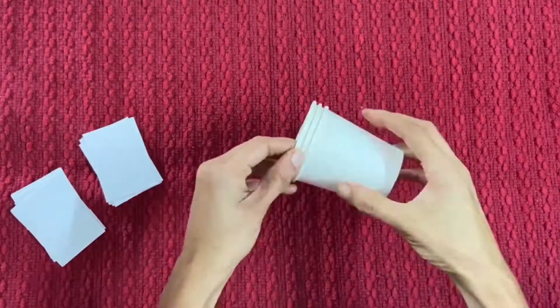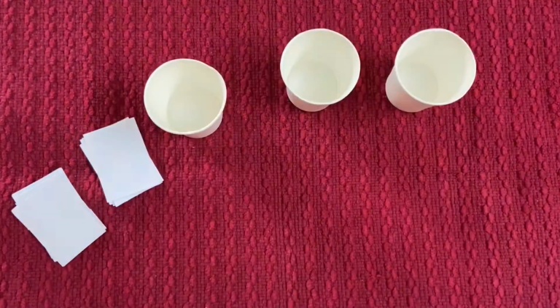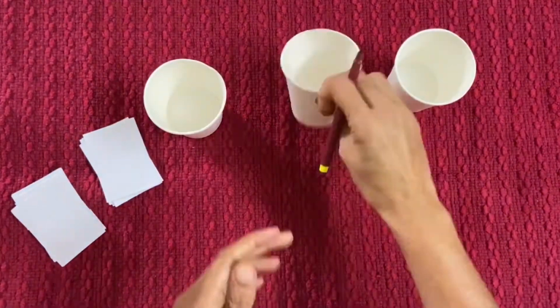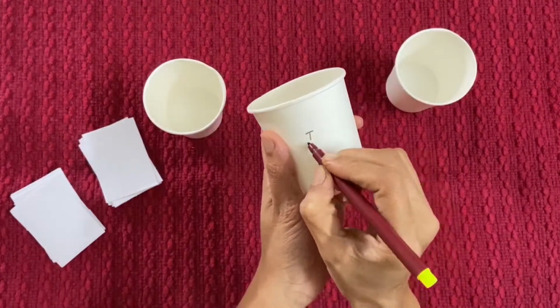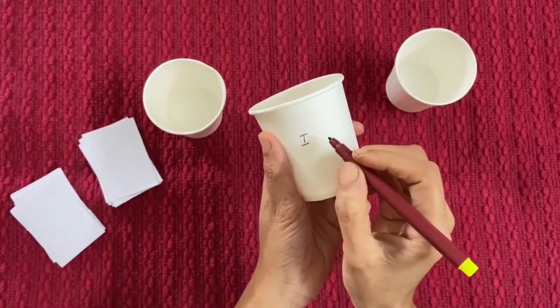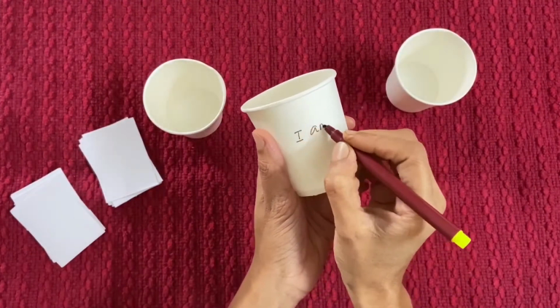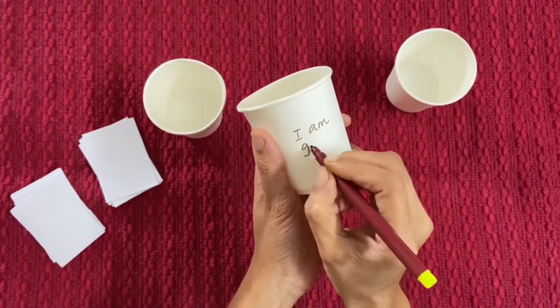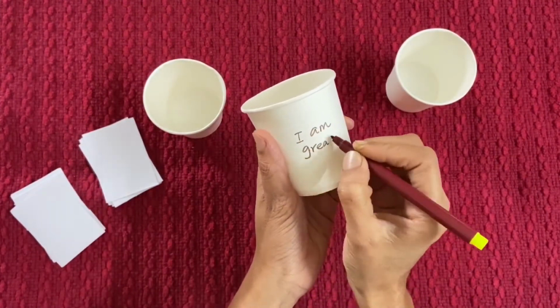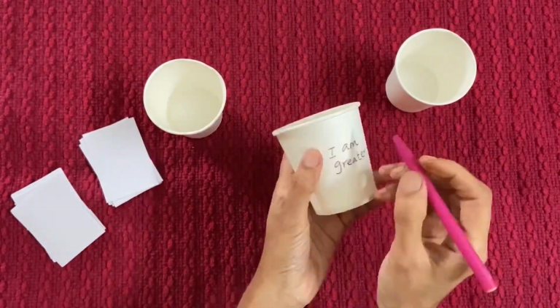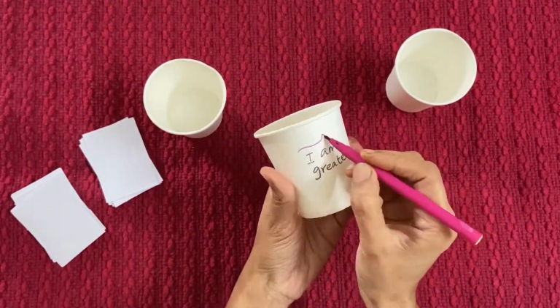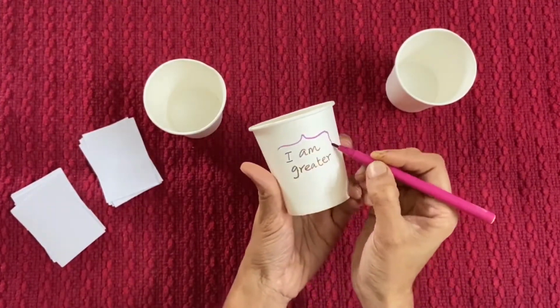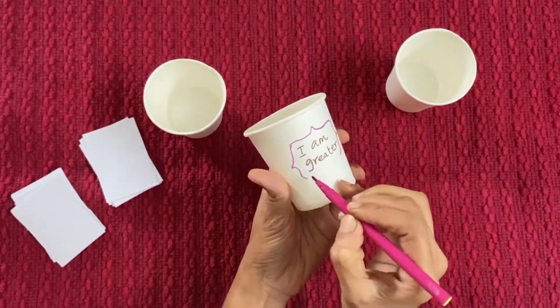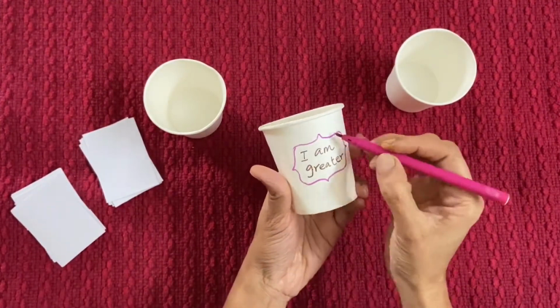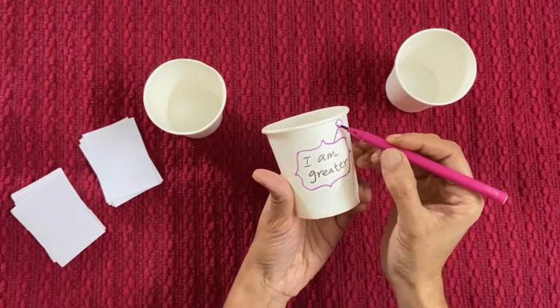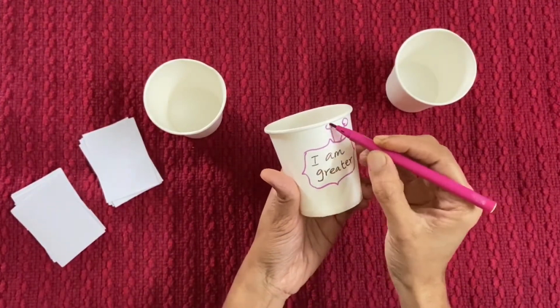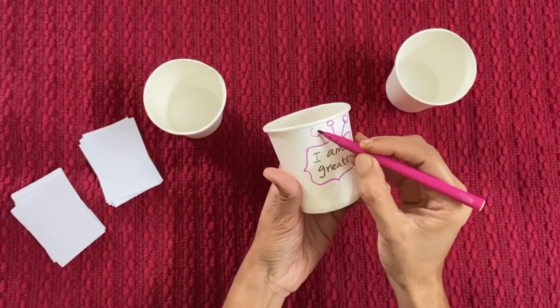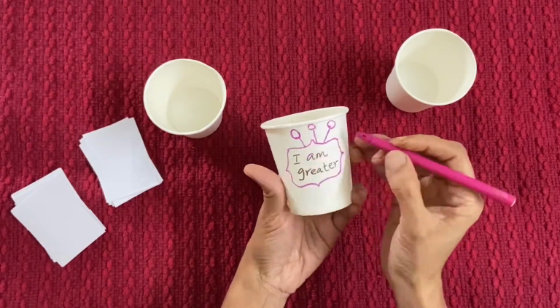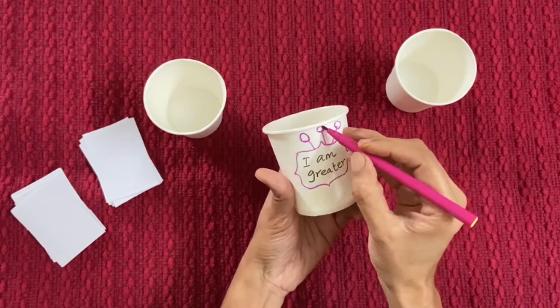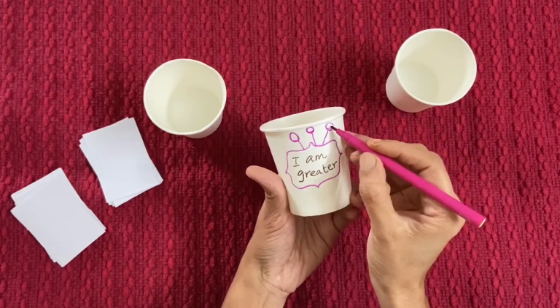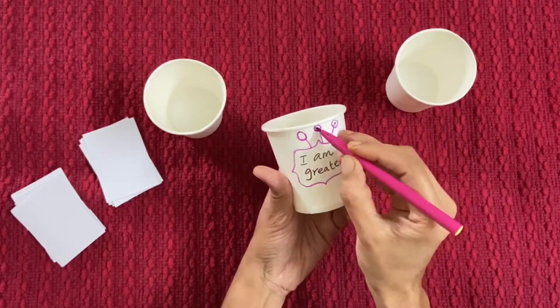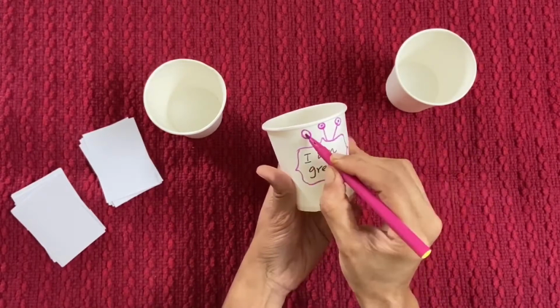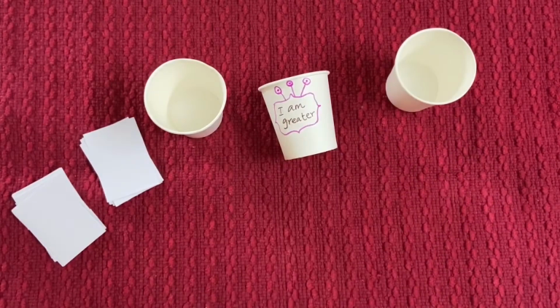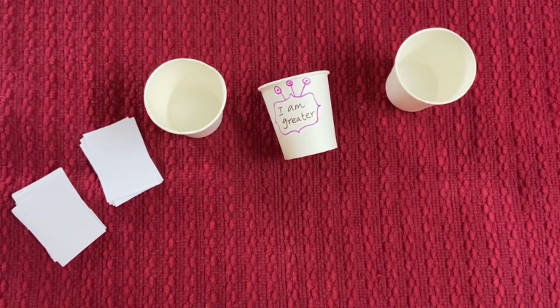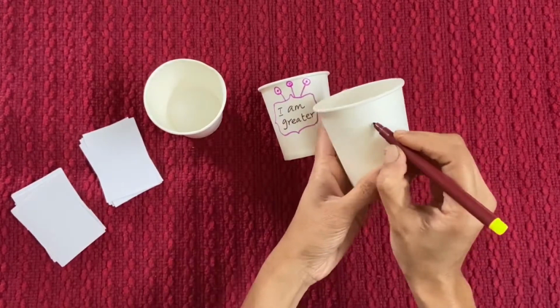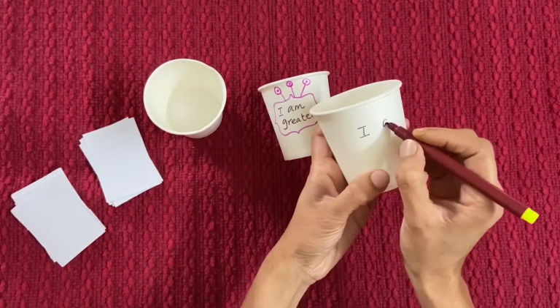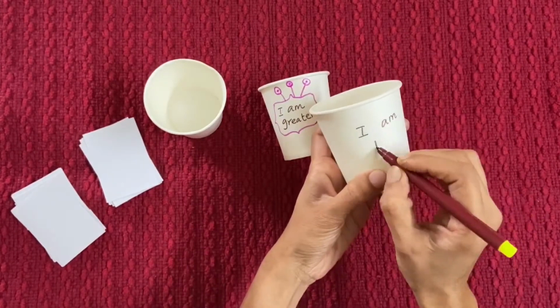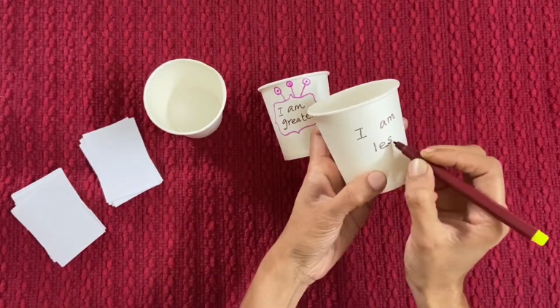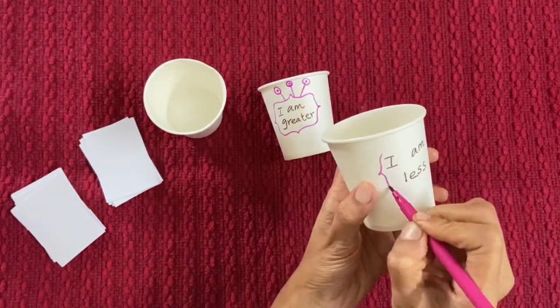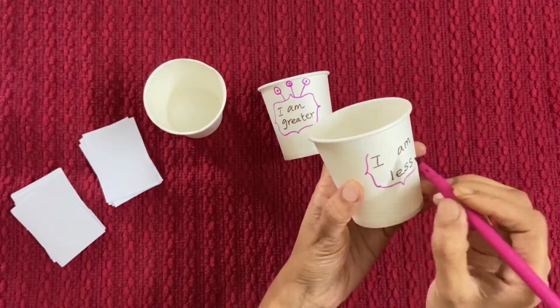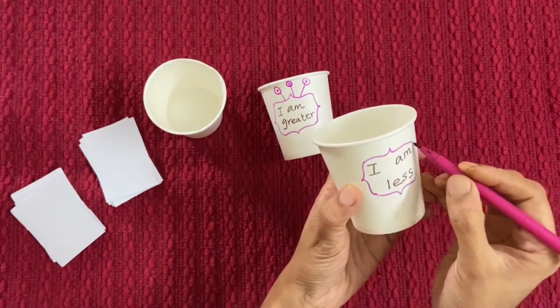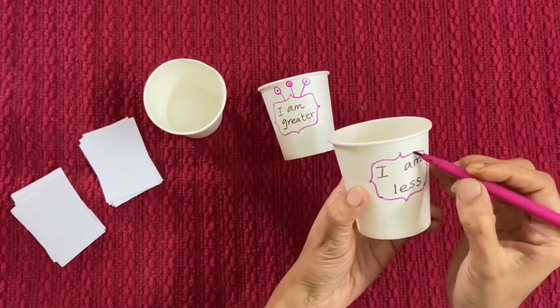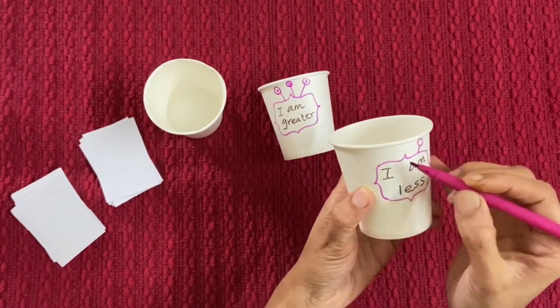Take three cups and write 'I am greater' in one cup. For greater, I have drawn three I's. Take another cup and write 'I am less'. For less, I have drawn two I's.